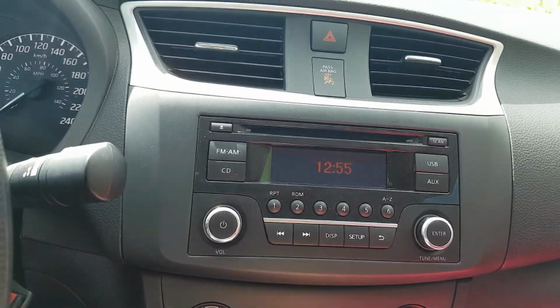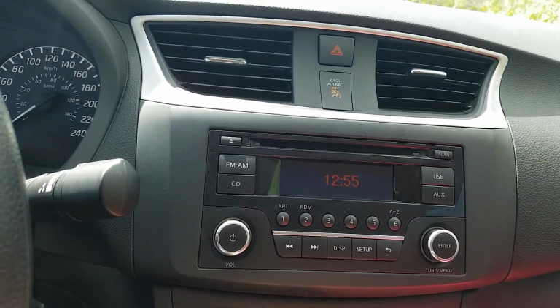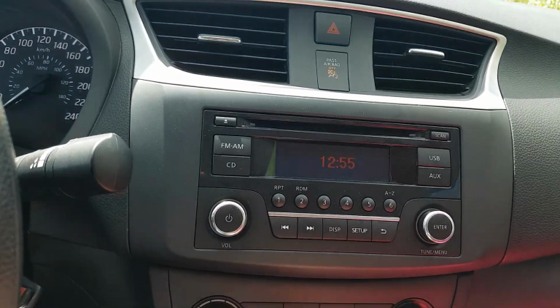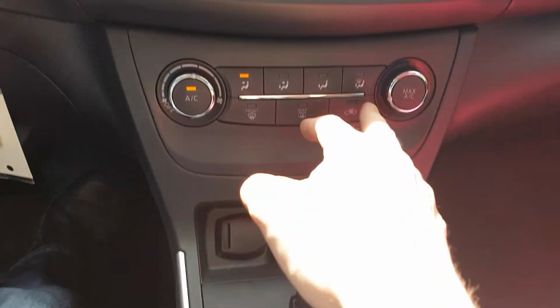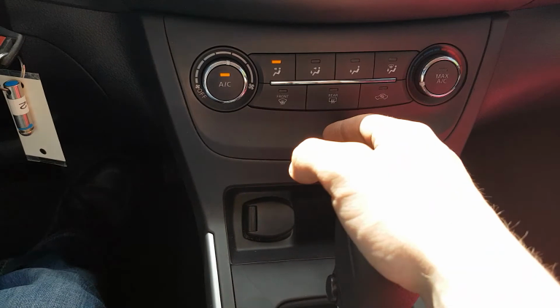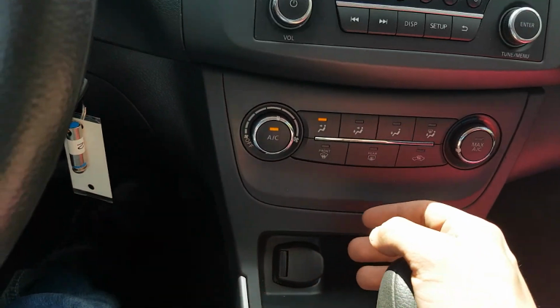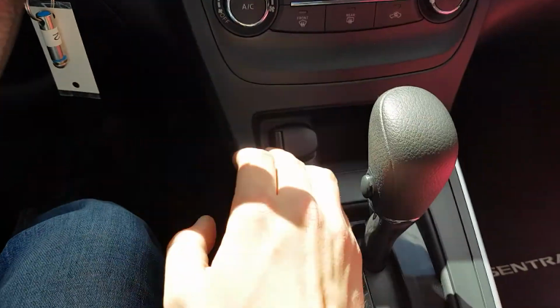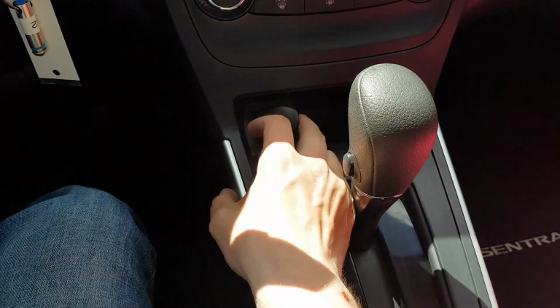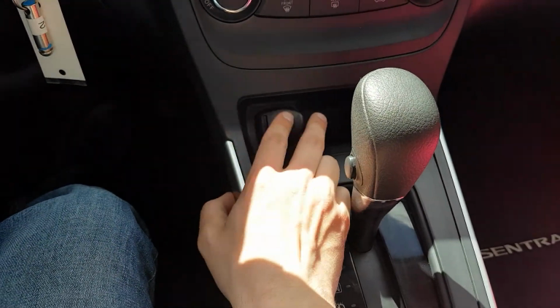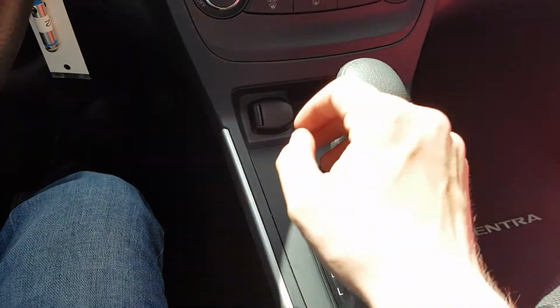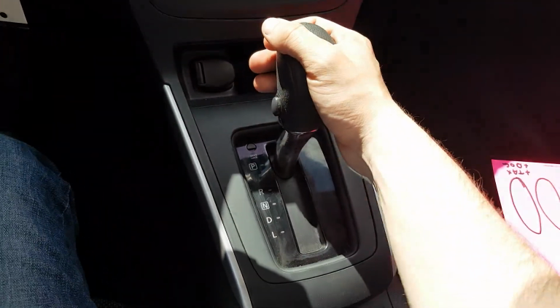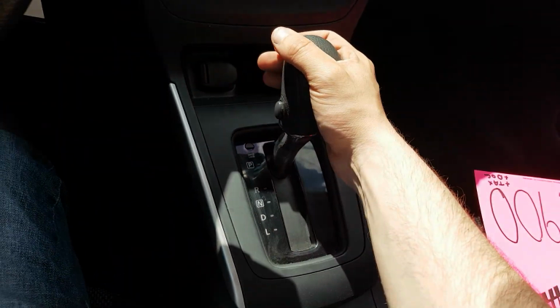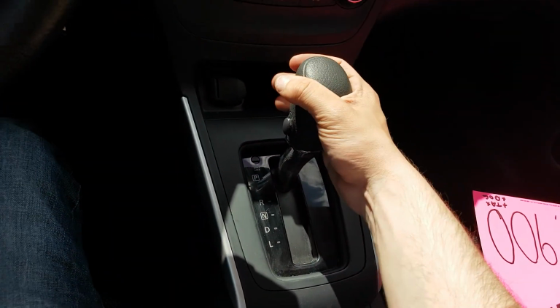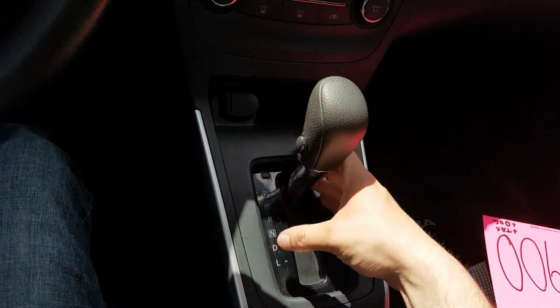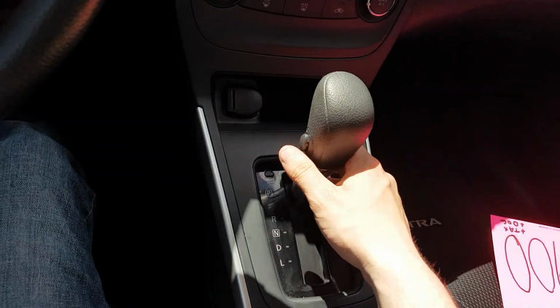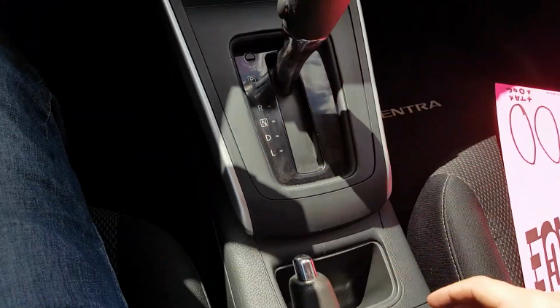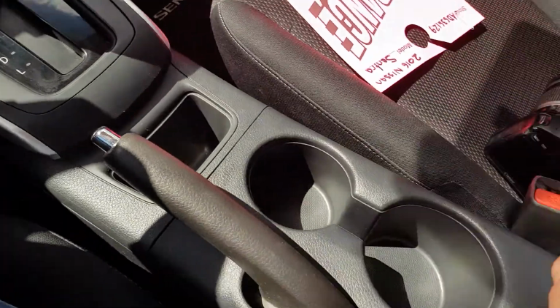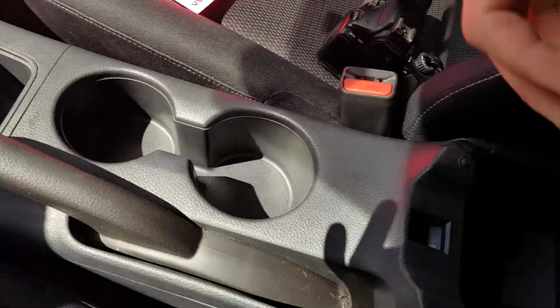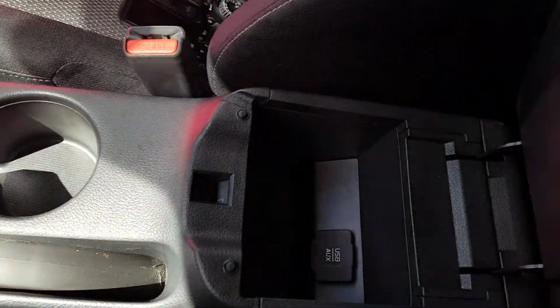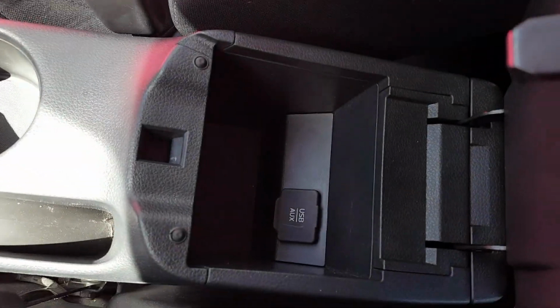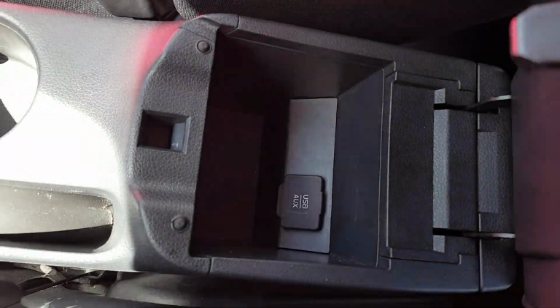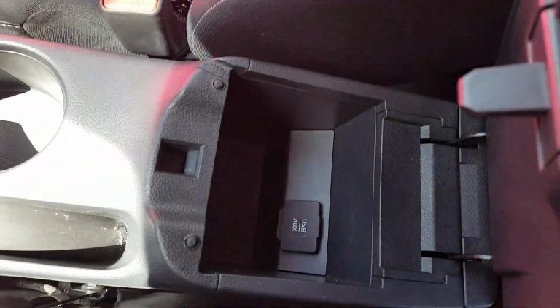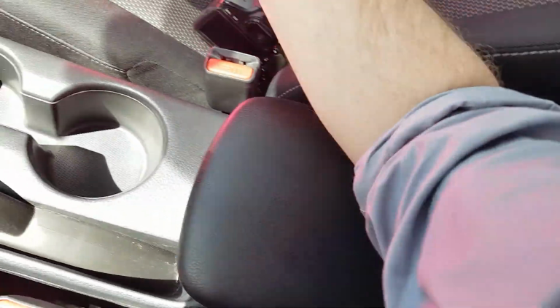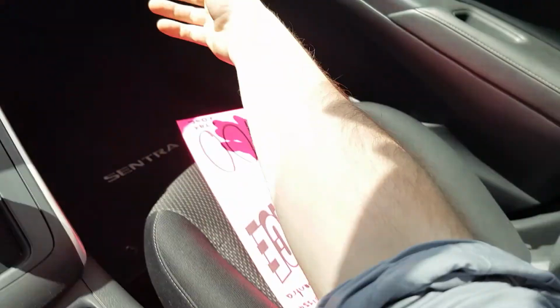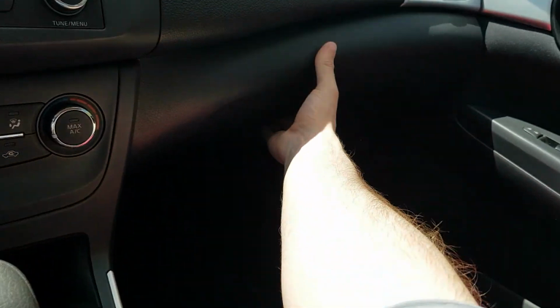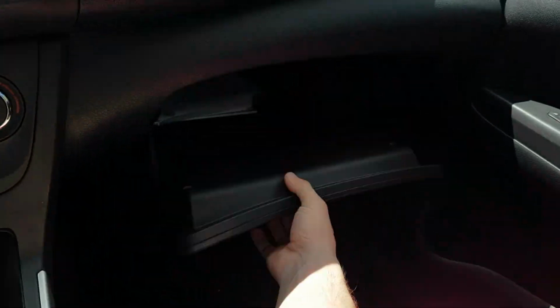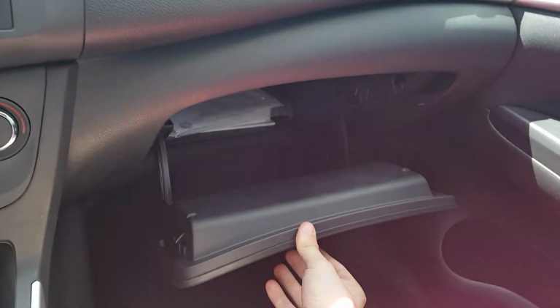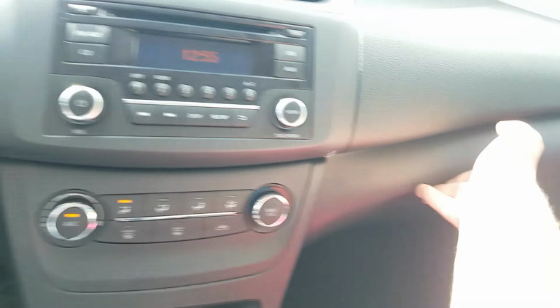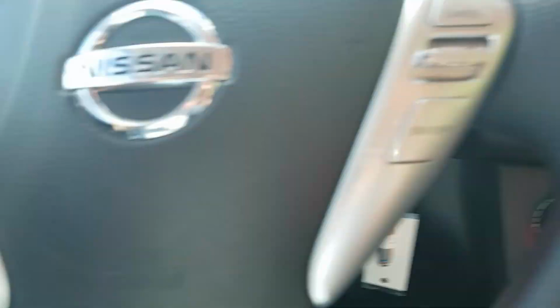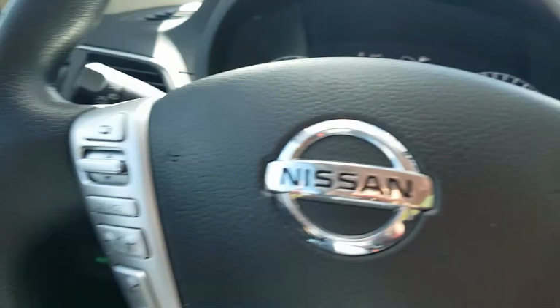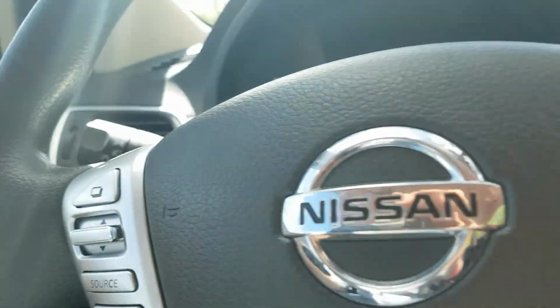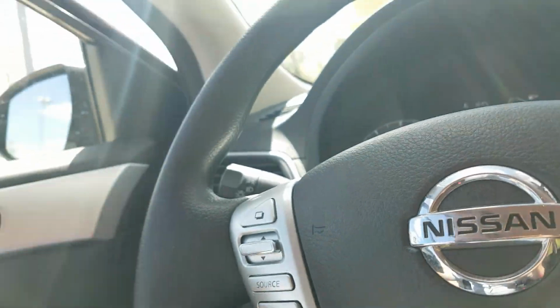Stereo here with a CD deck, air conditioning unit right below, and a 12-volt outlet for your personal device. Automatic transmission with low gear and overdrive on the side, two cupholders, center console with USB and AUX in there, and a glove box.